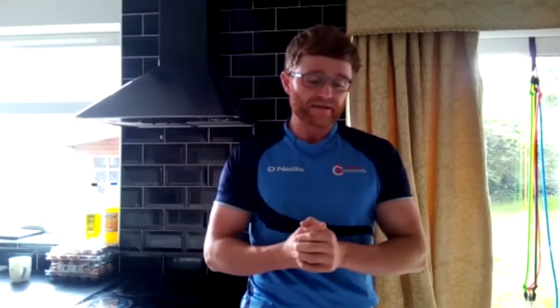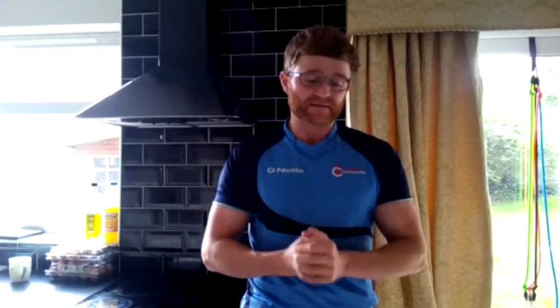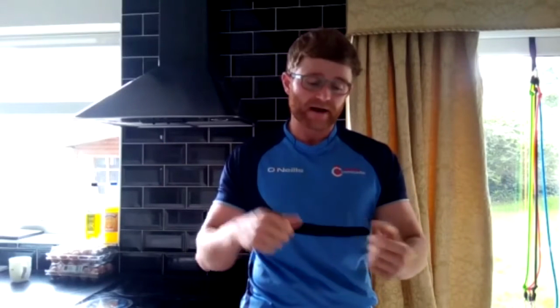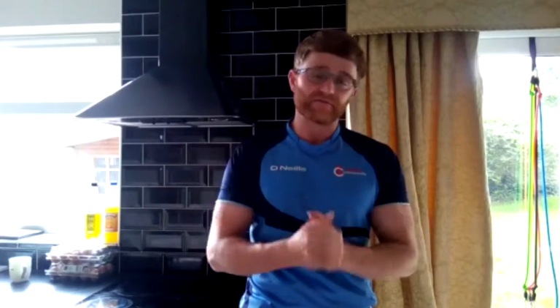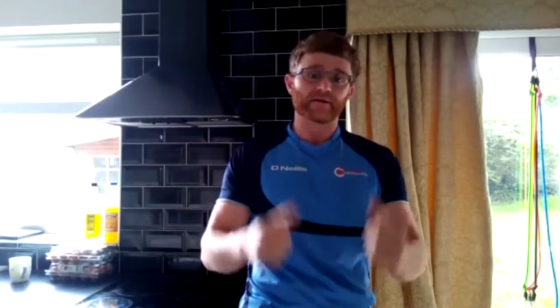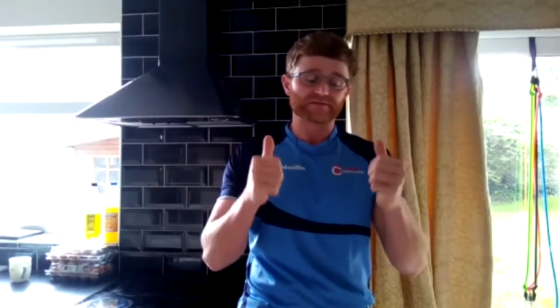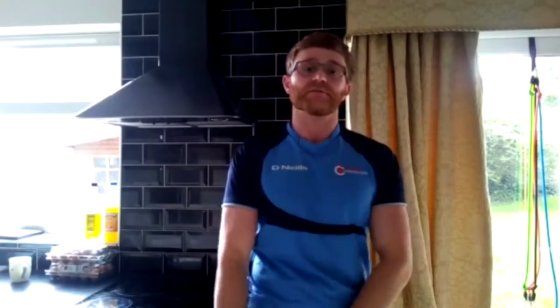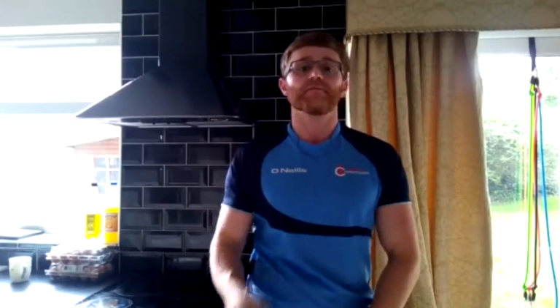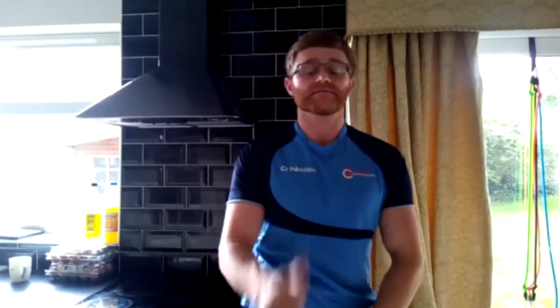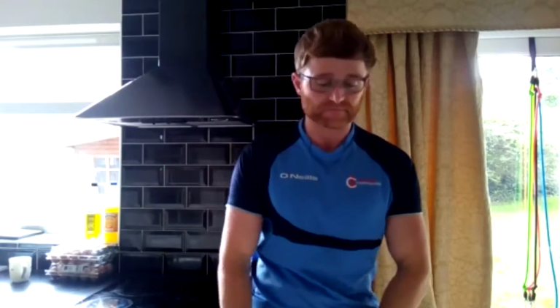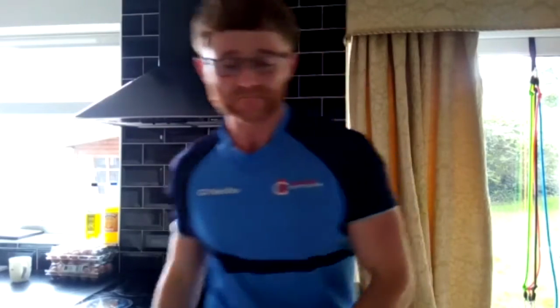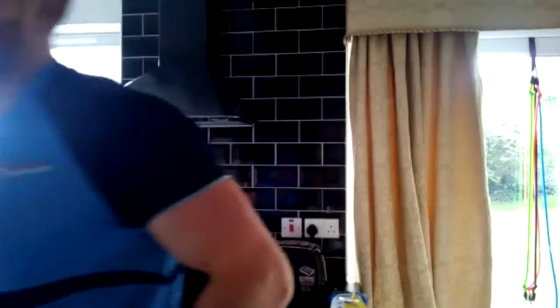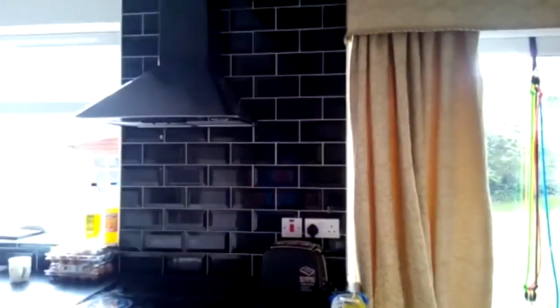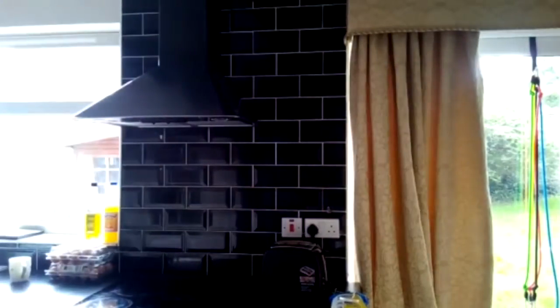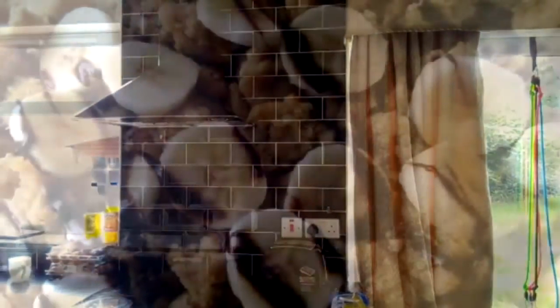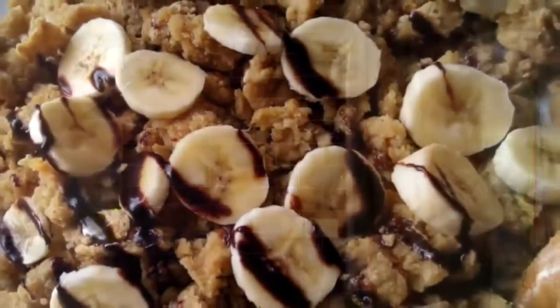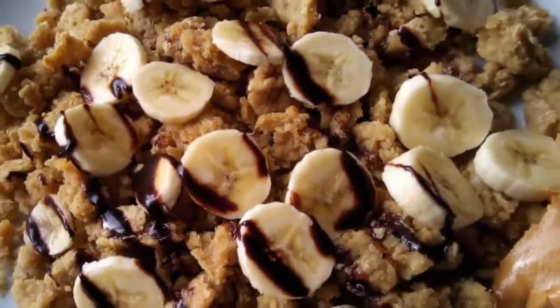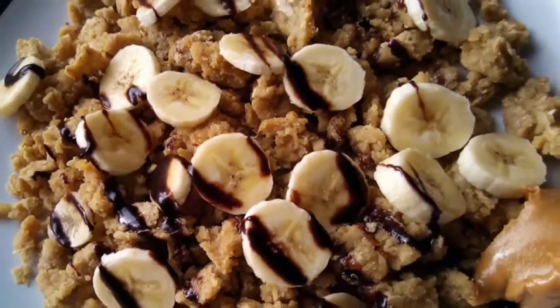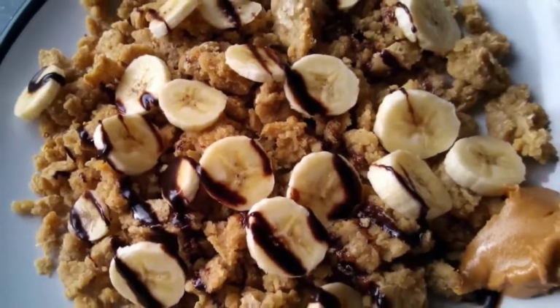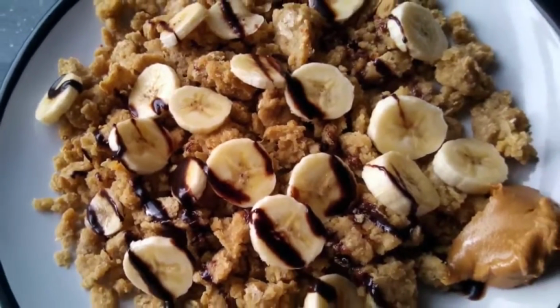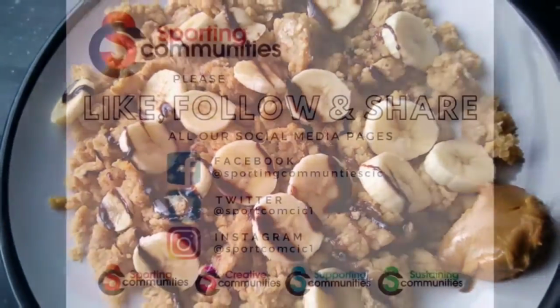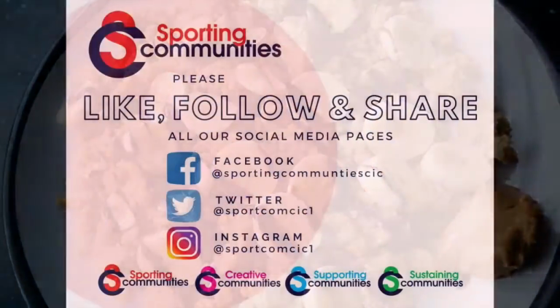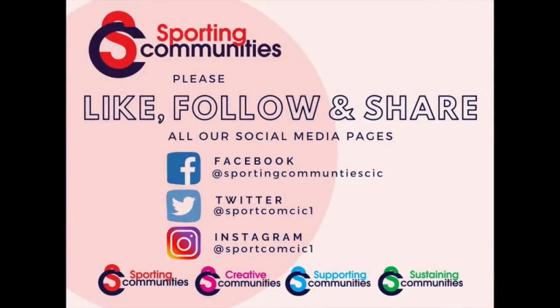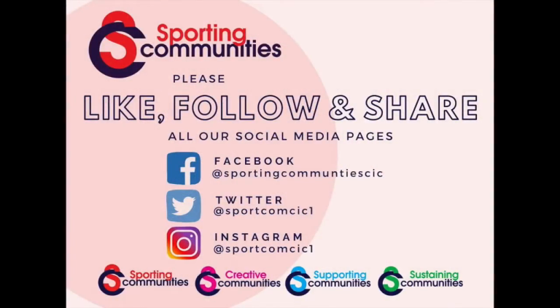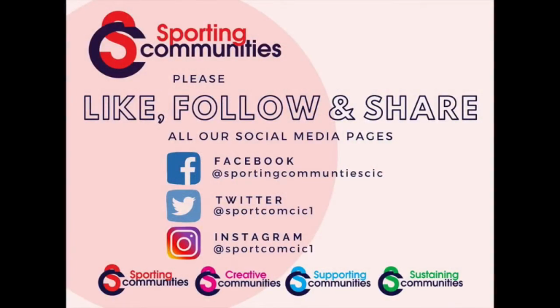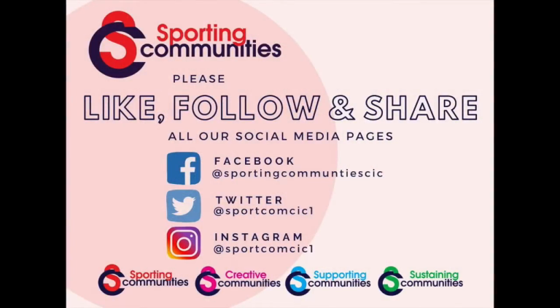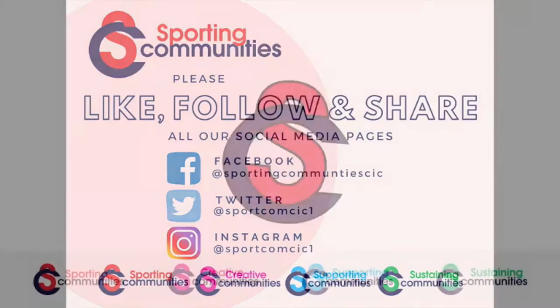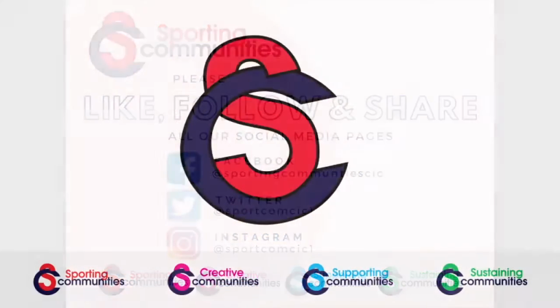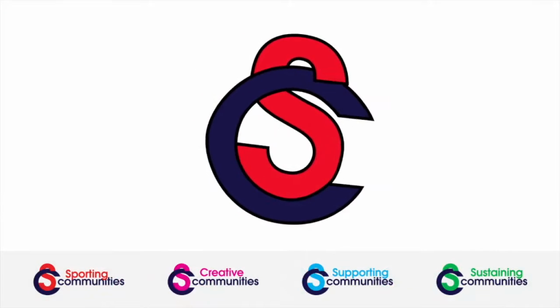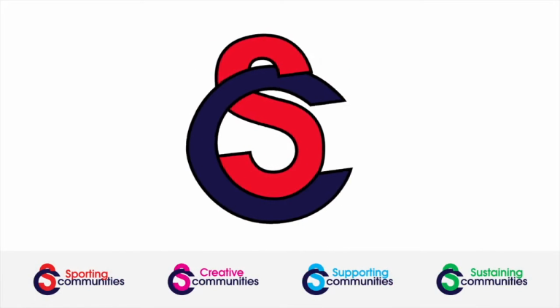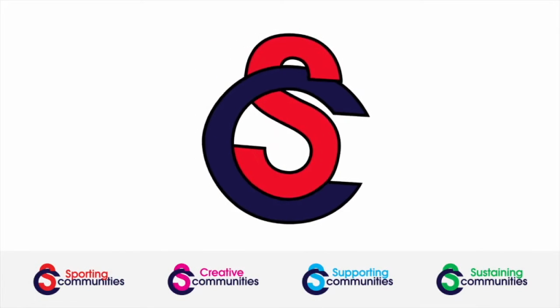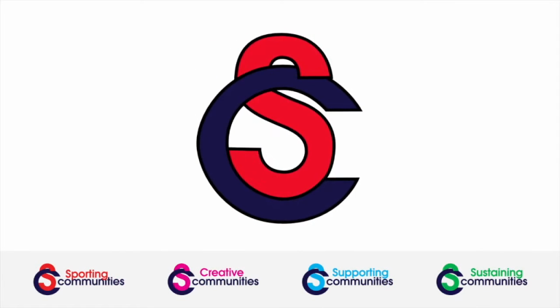Alright guys, I'll leave you to it and see you all soon. Bye.